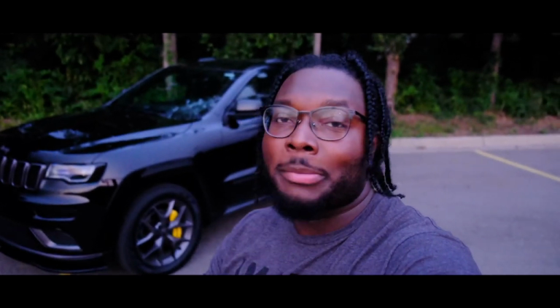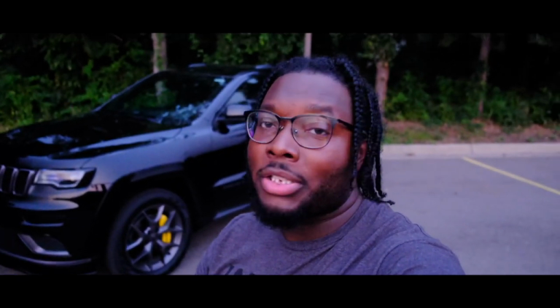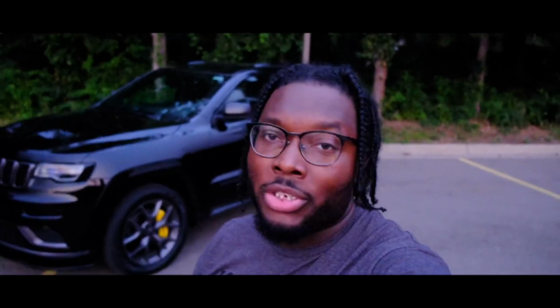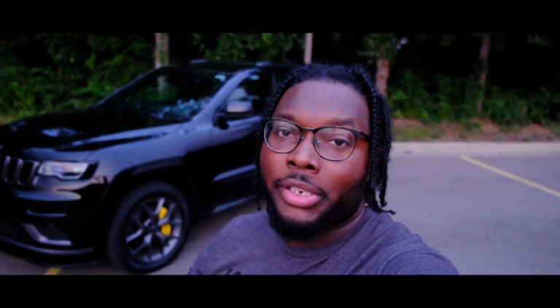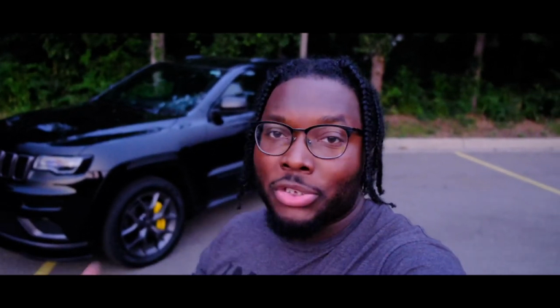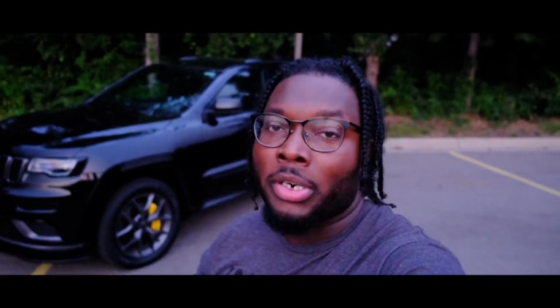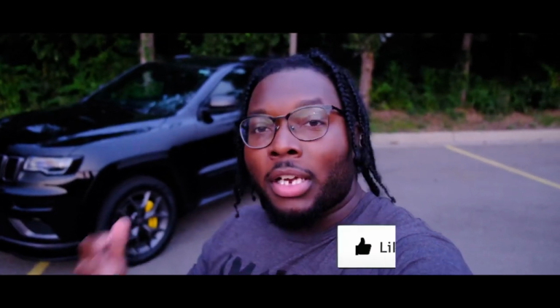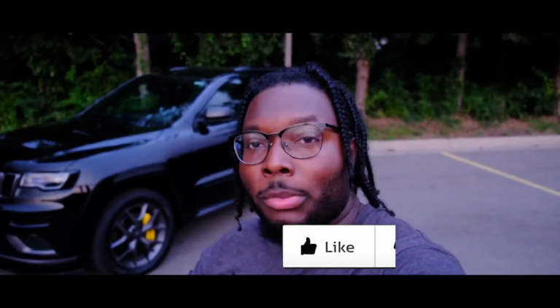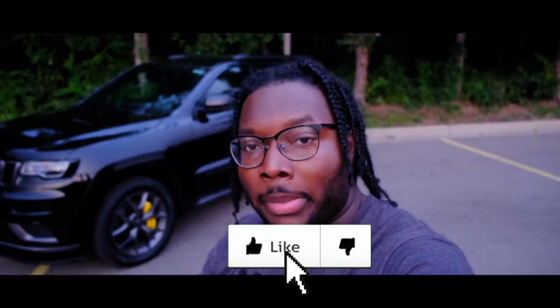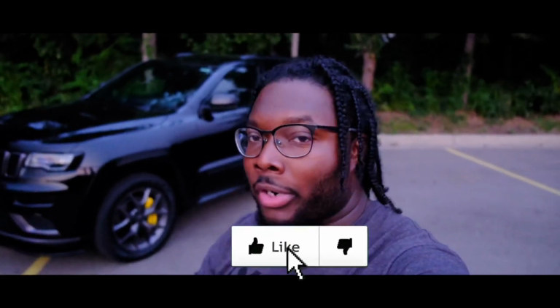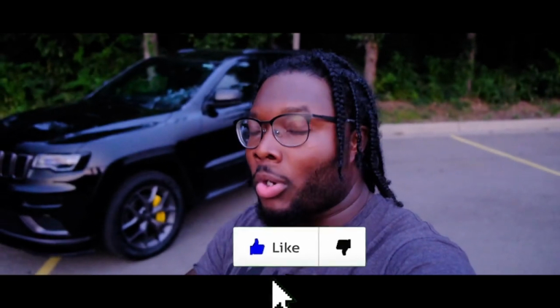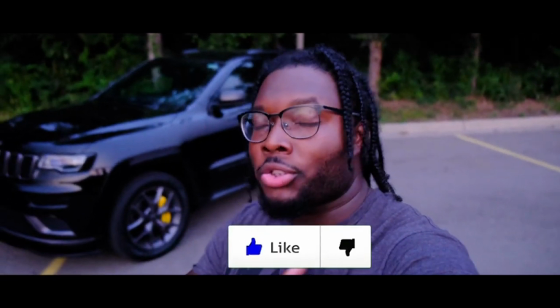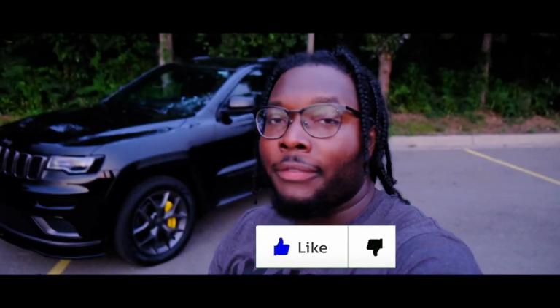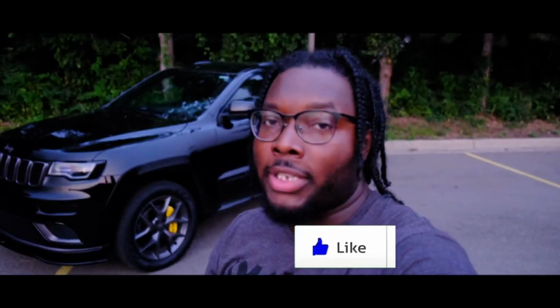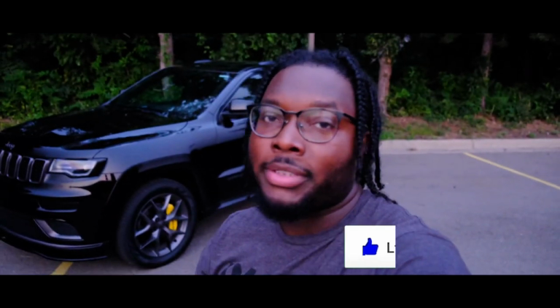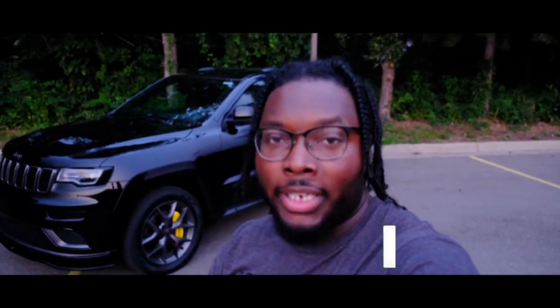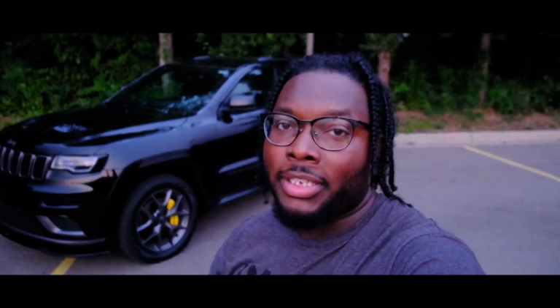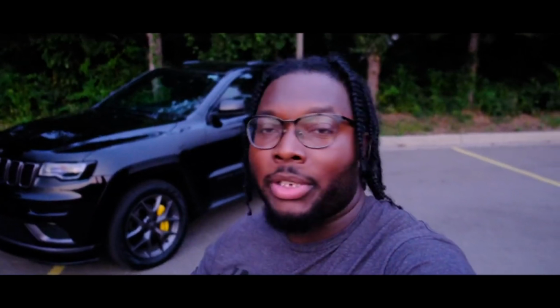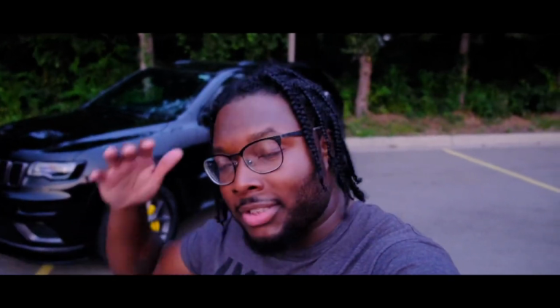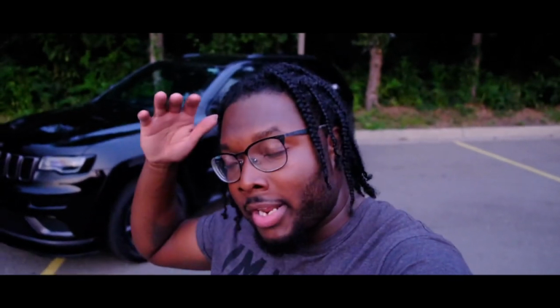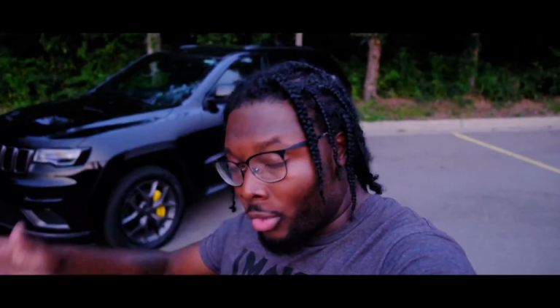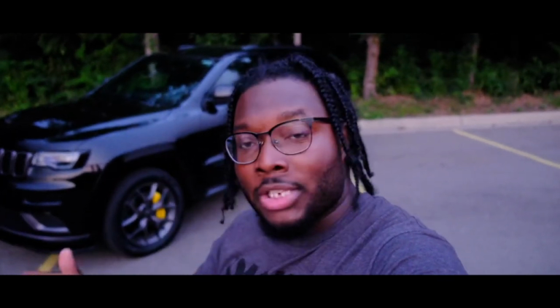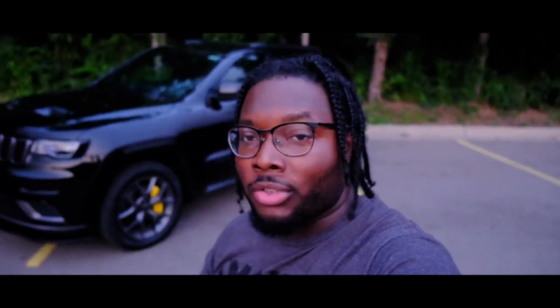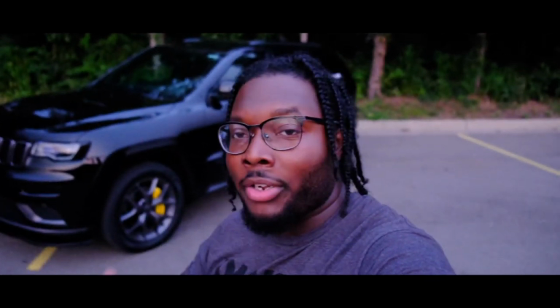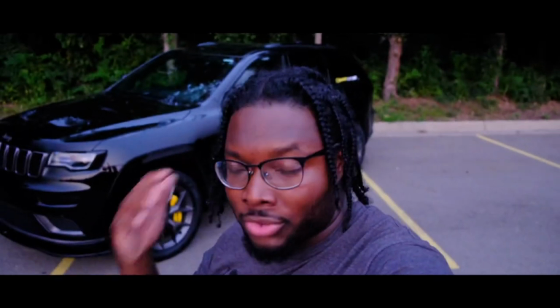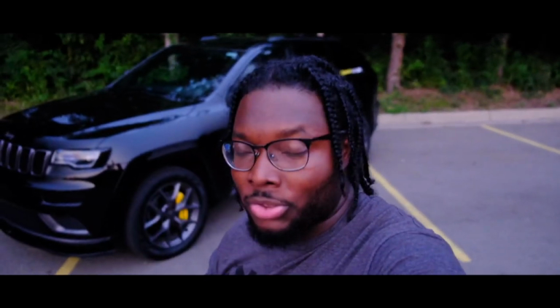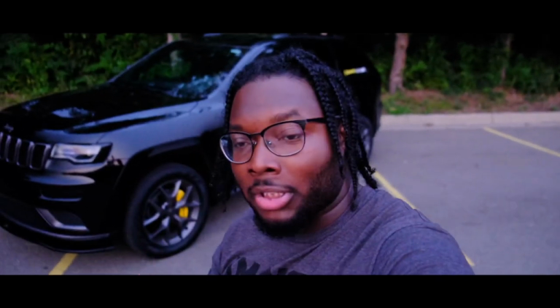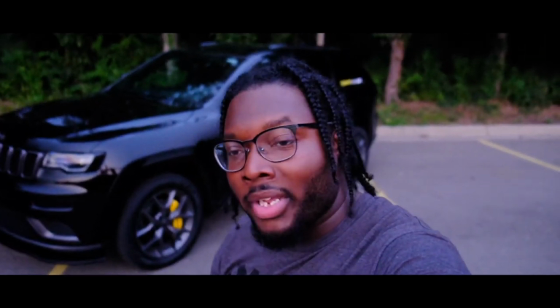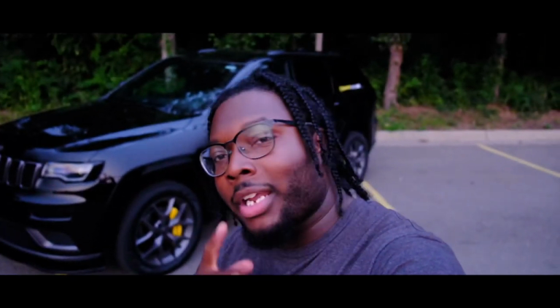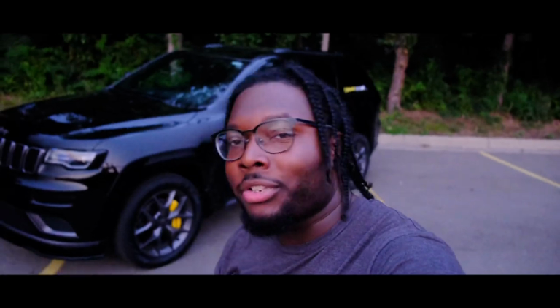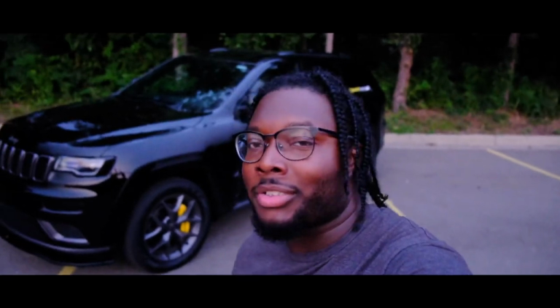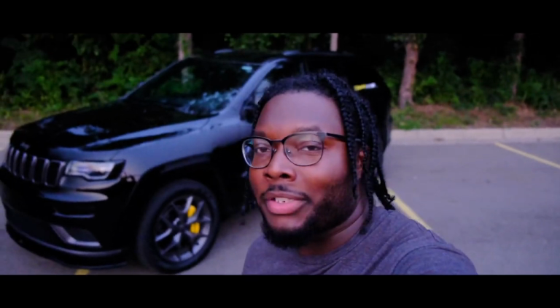Alright, there it is — my list of the top five mods you'll need to make a Jeep Grand Cherokee much more comfortable and better overall. If you're interested in any of the things we discussed today, go ahead and check those out in the description below, and I will check you guys on the next video.